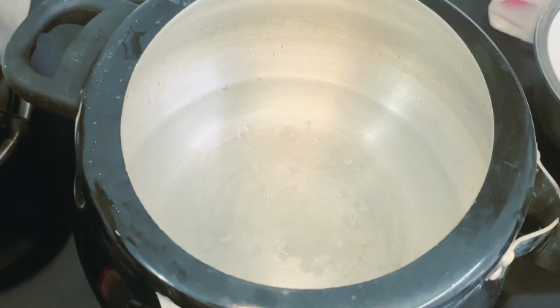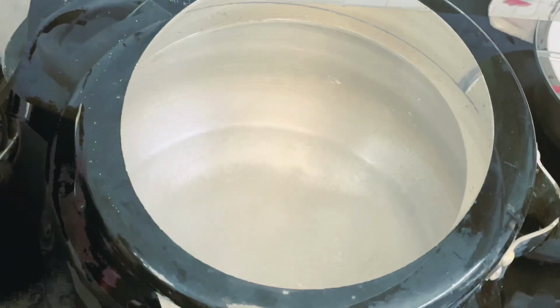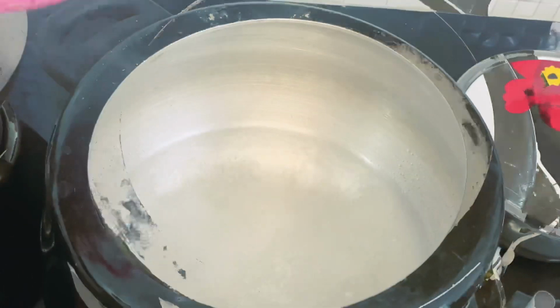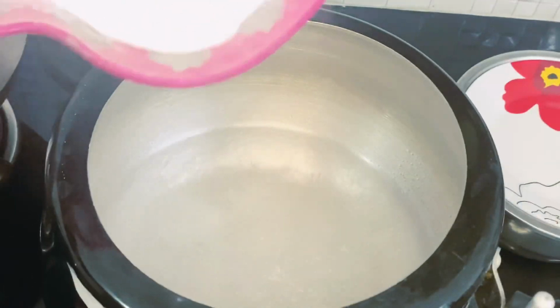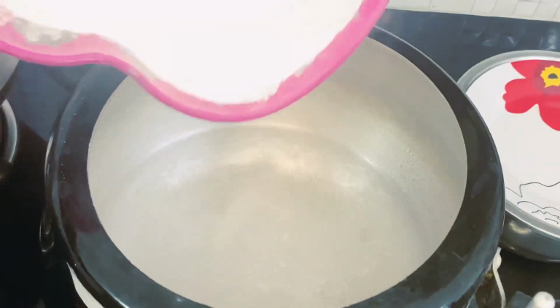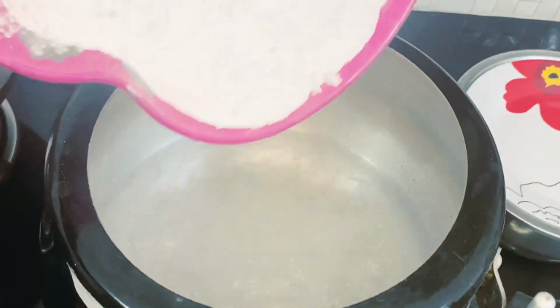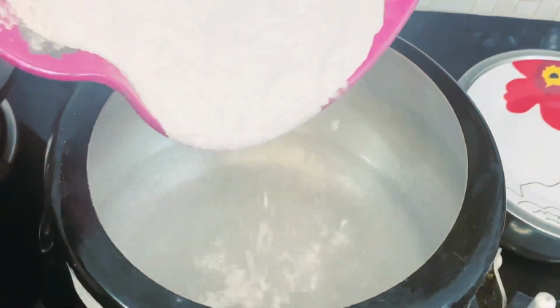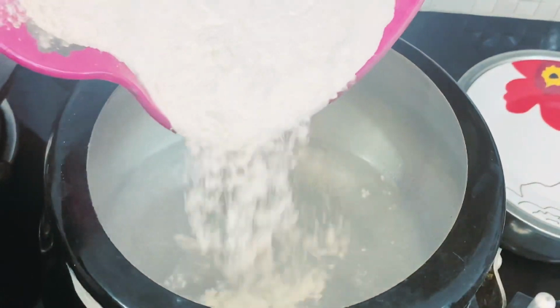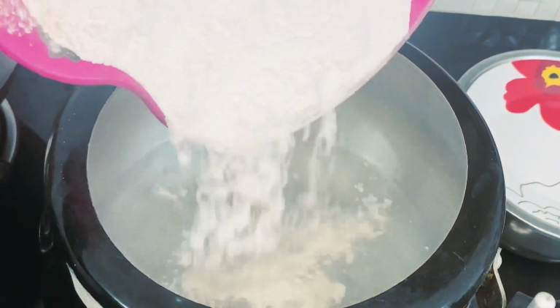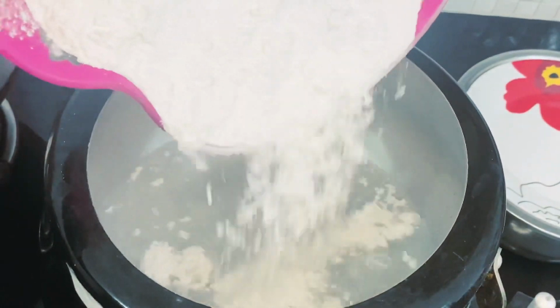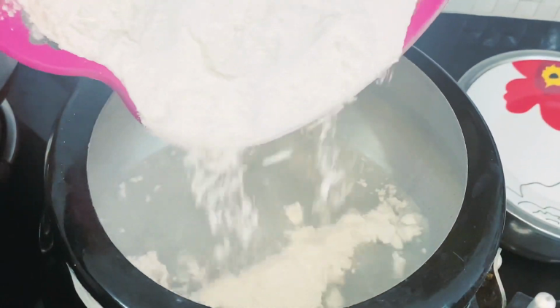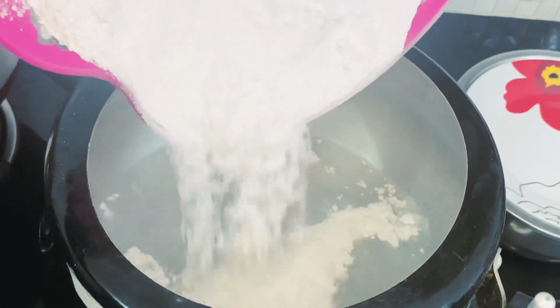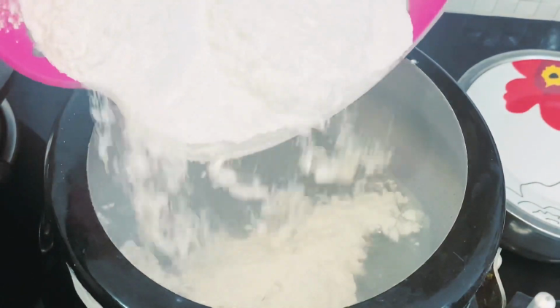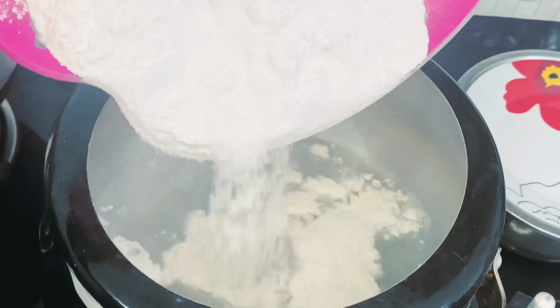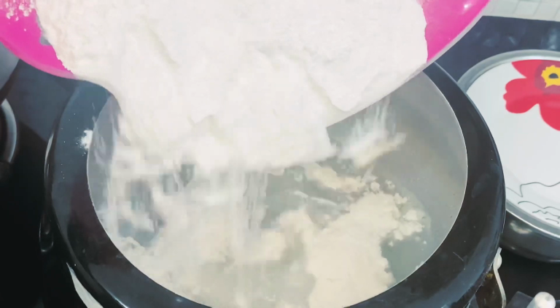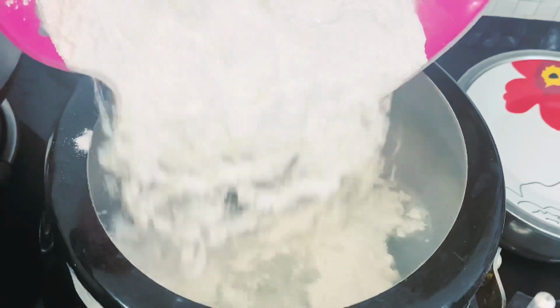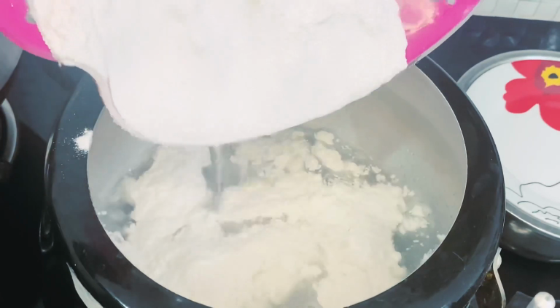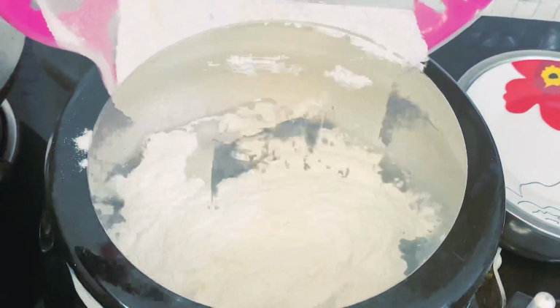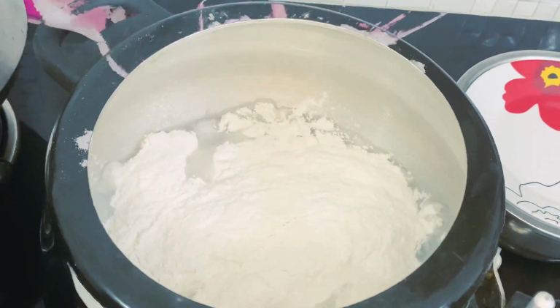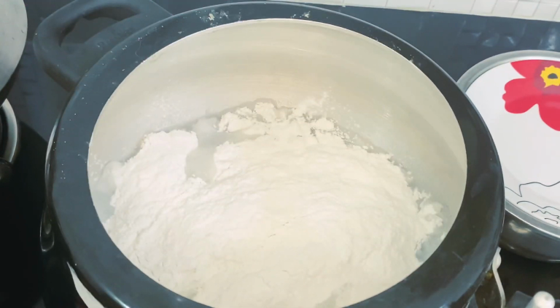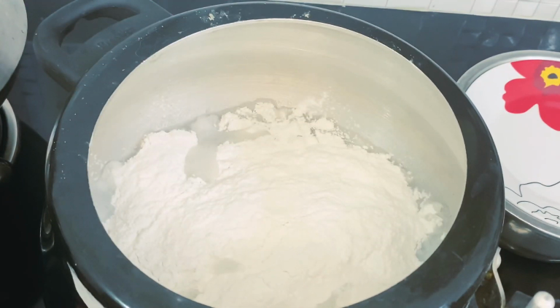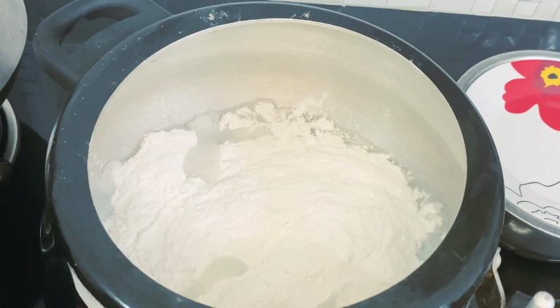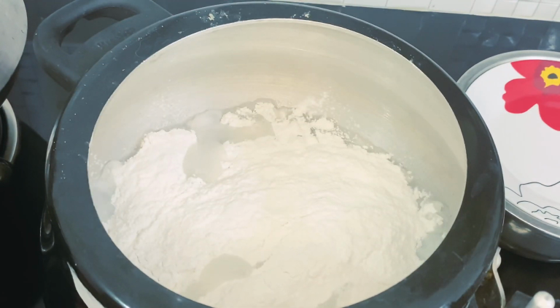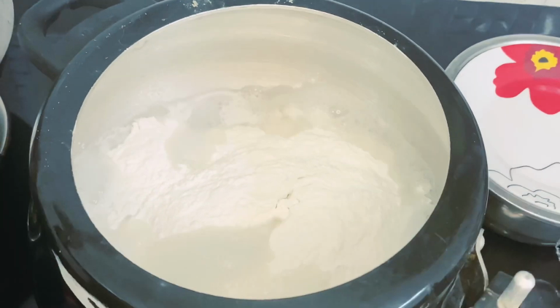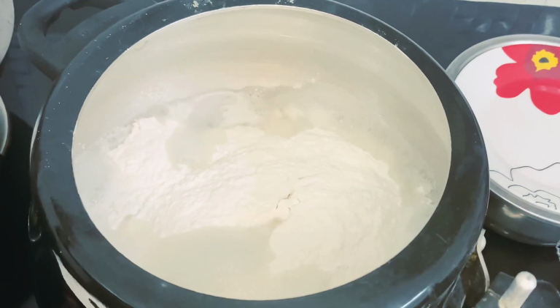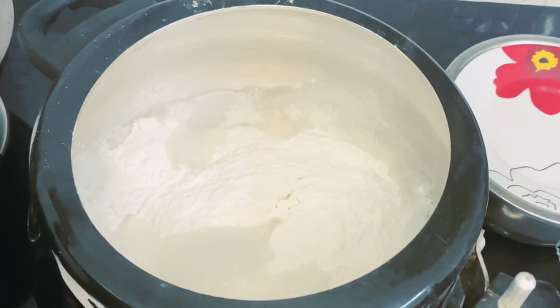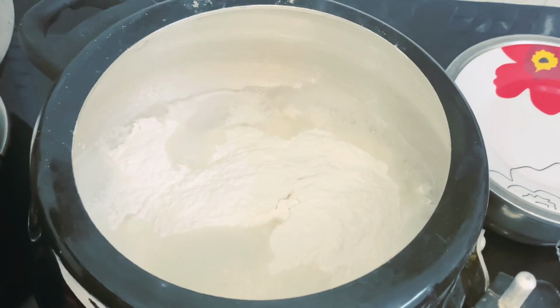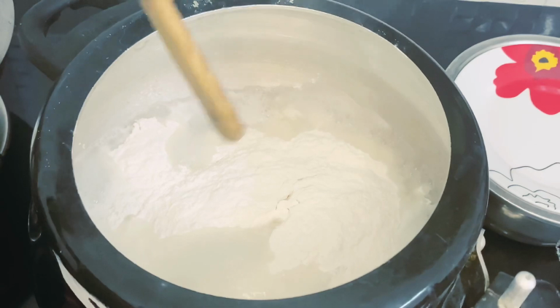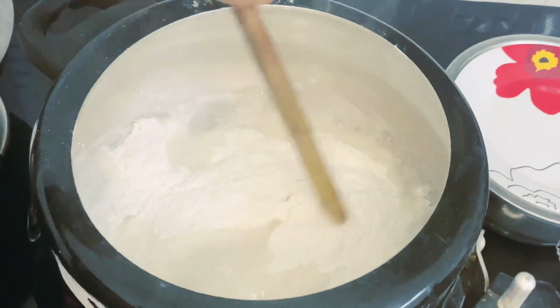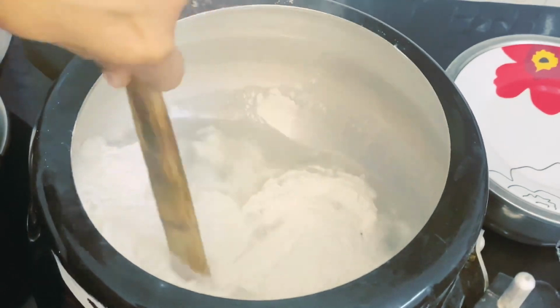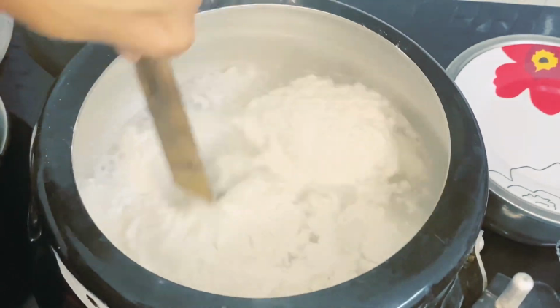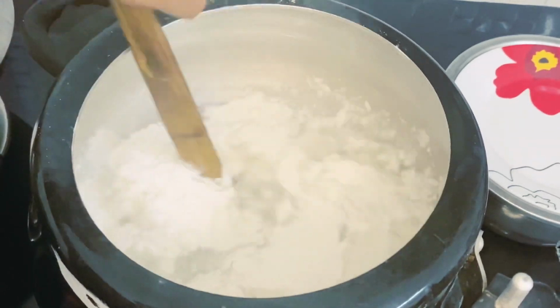You have to add to the dish. You will add to the dish. I am going to put it on the flame.